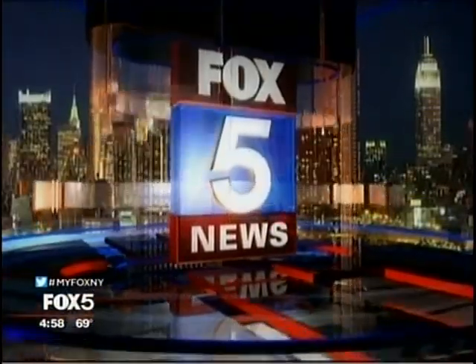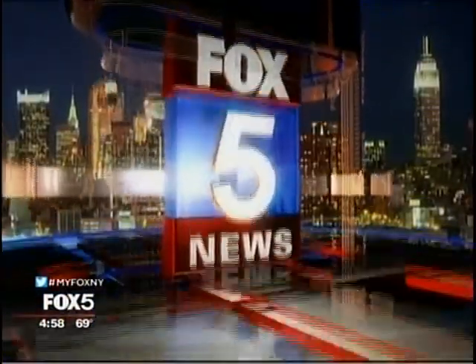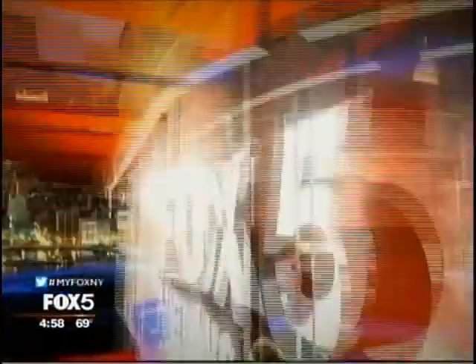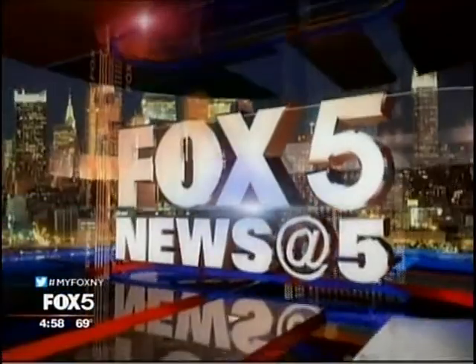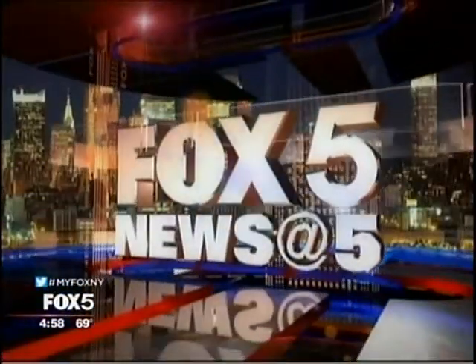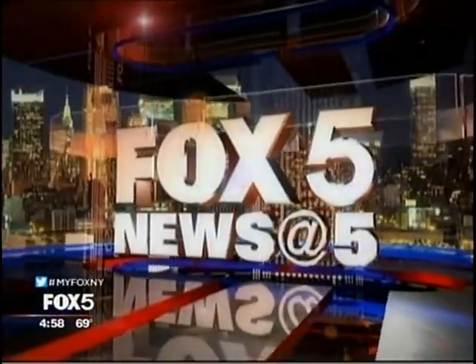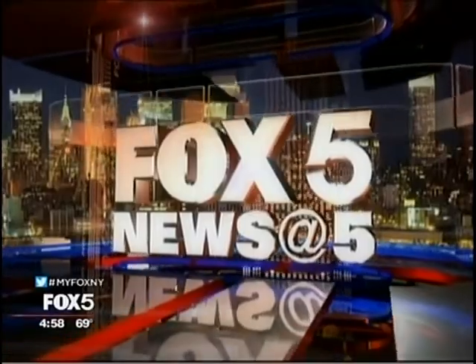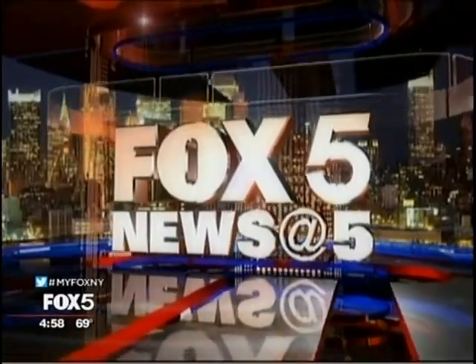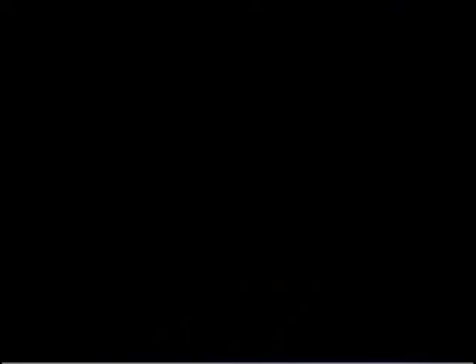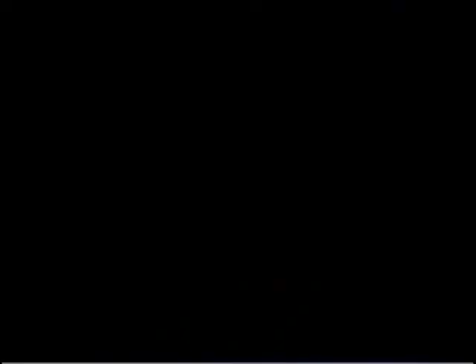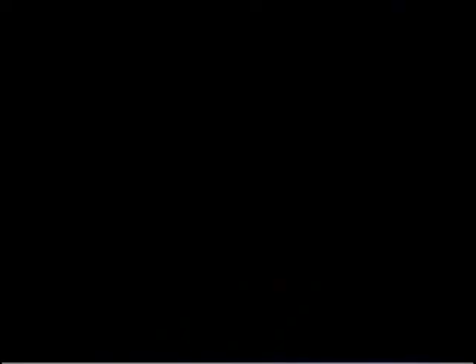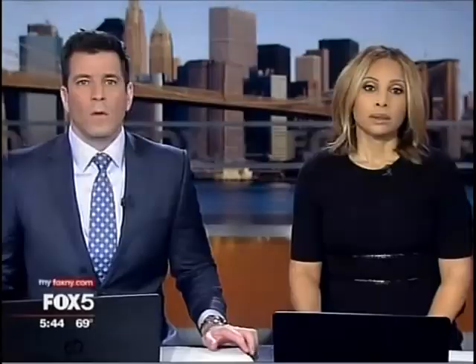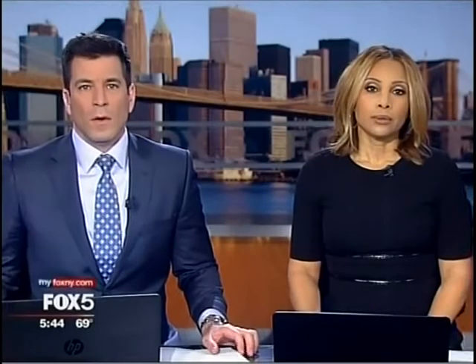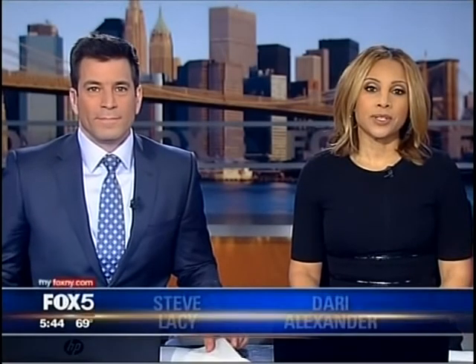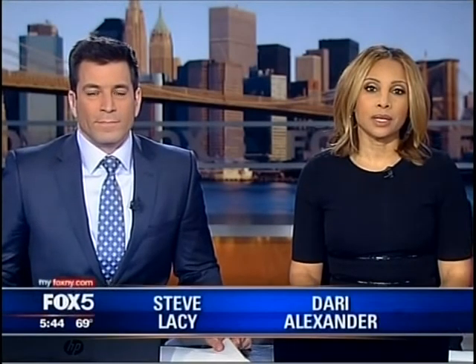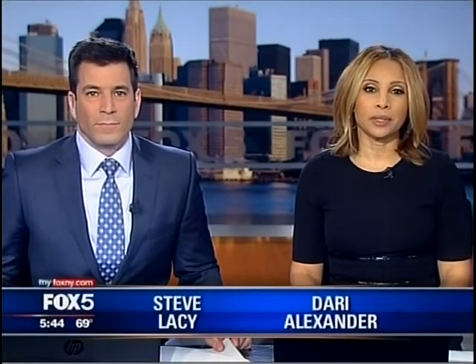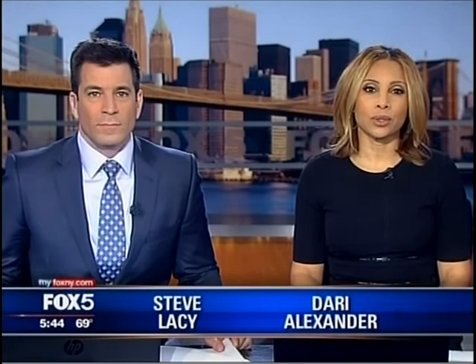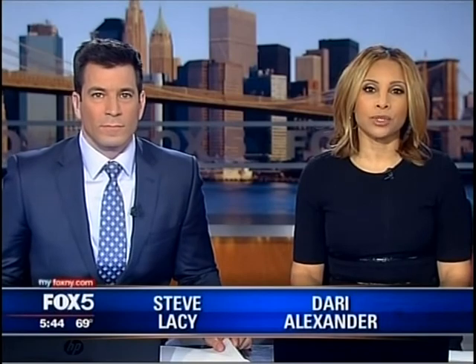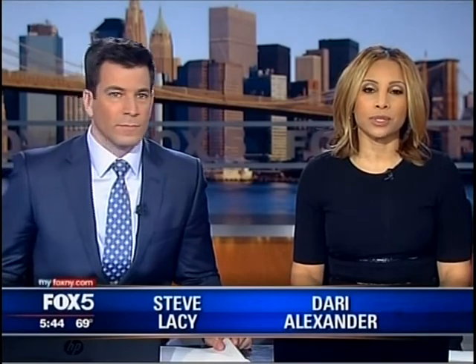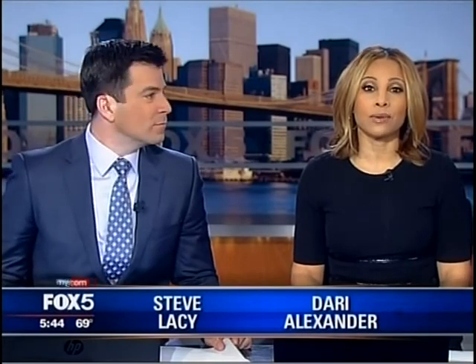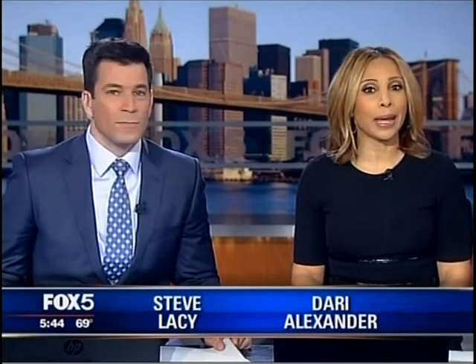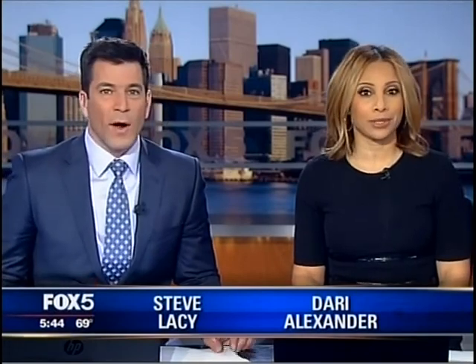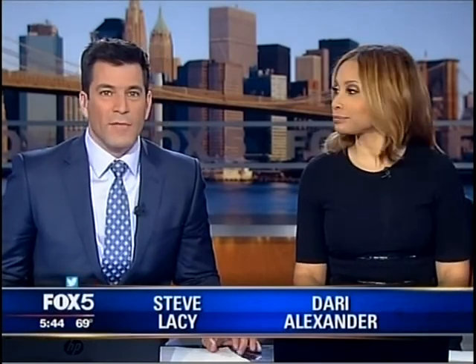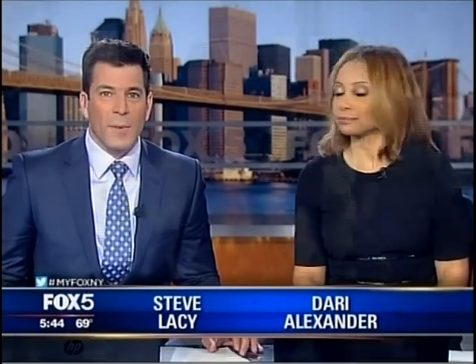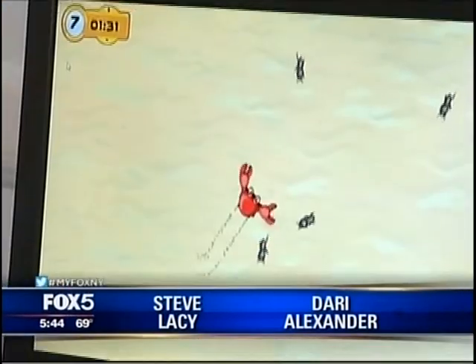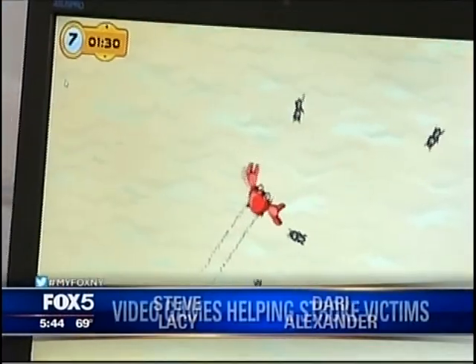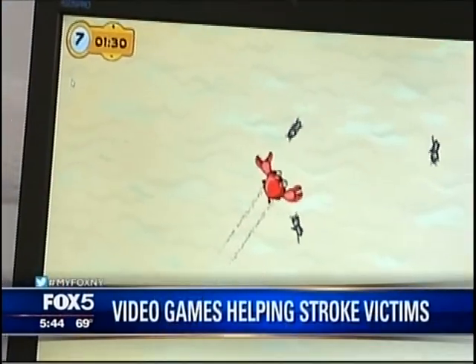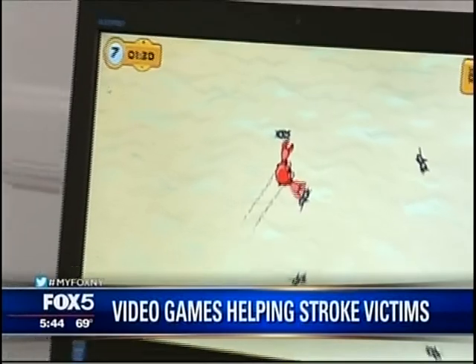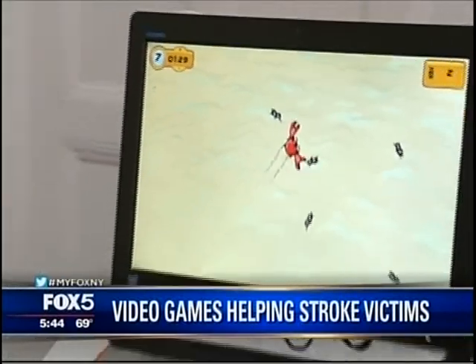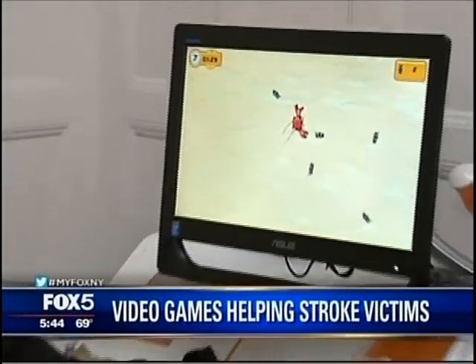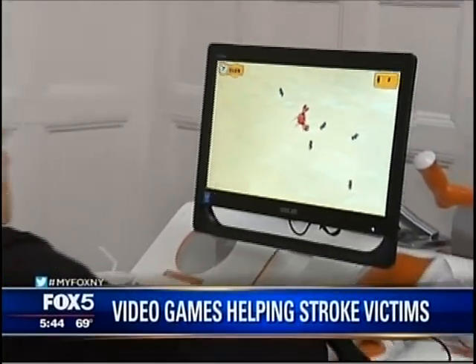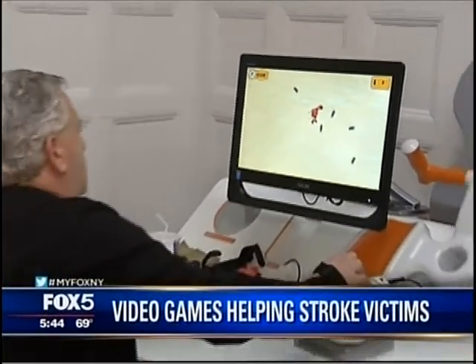You're watching Fox 5 News at 5. A rehab facility in White Plains is turning stroke survivors into video gamers. It's an innovative therapy to help patients relearn lost motor skills. Fox 5's Antoine Louis shows us how it works.